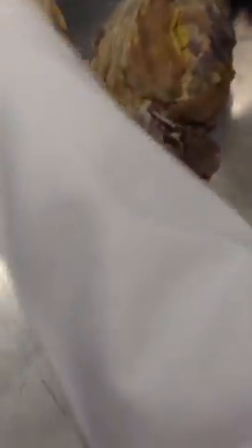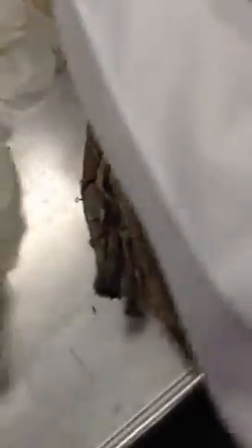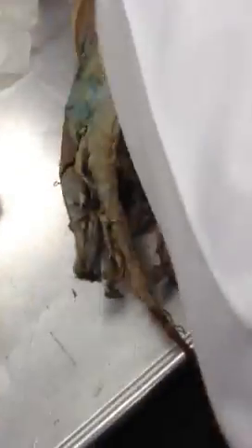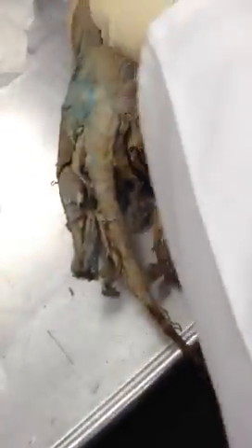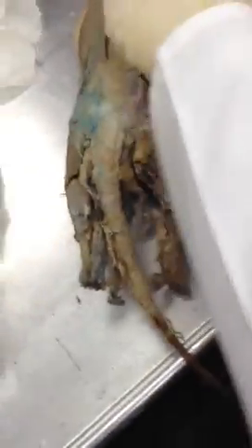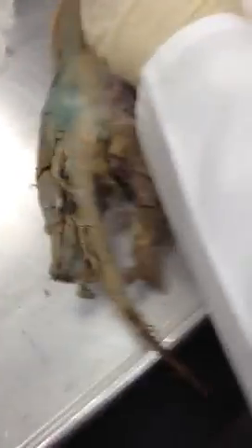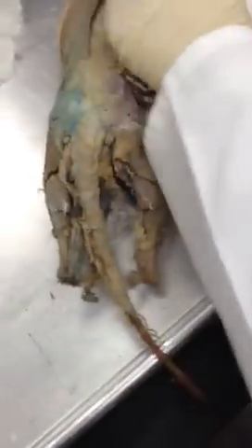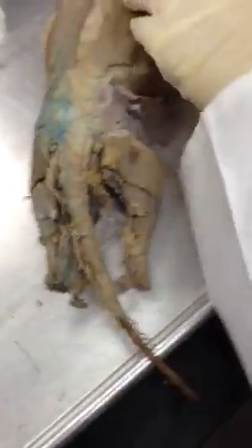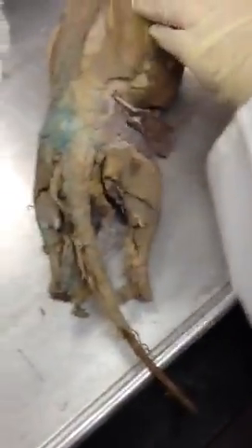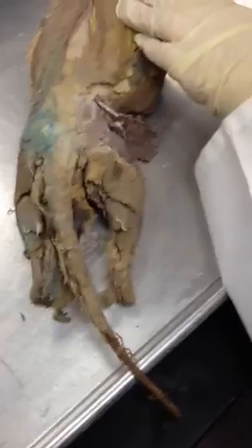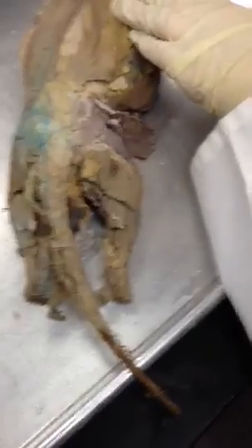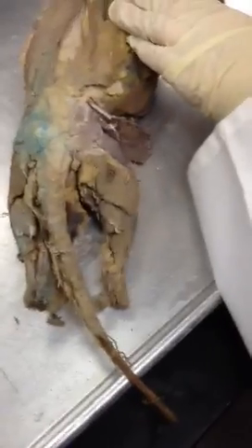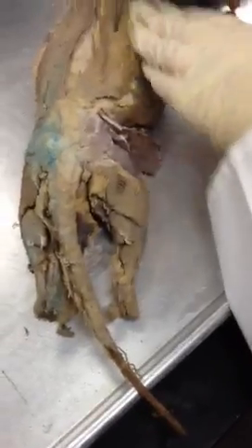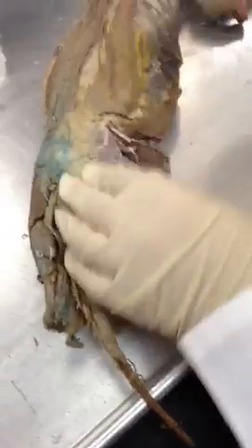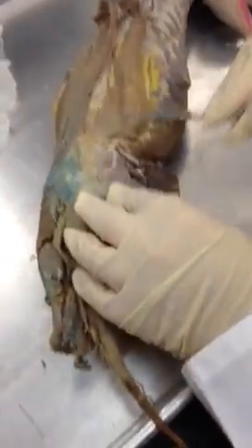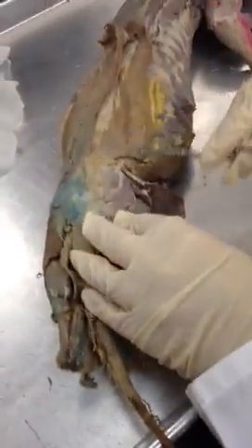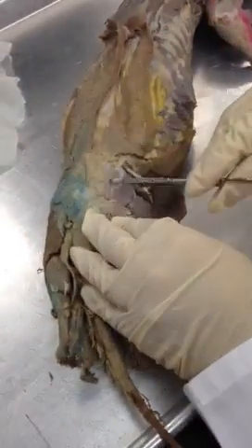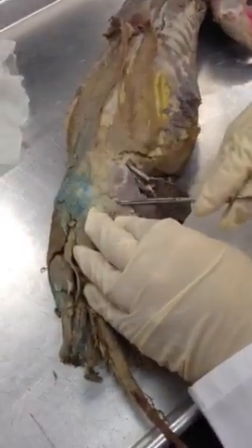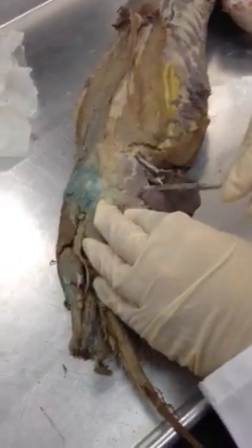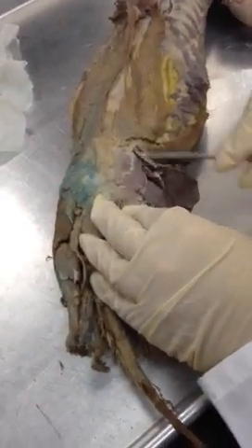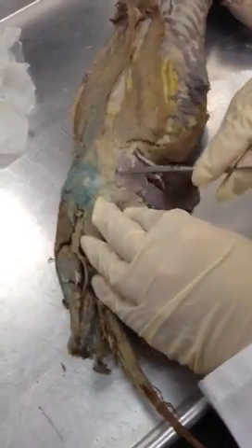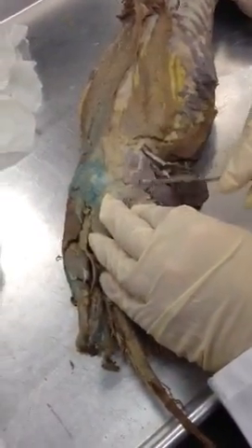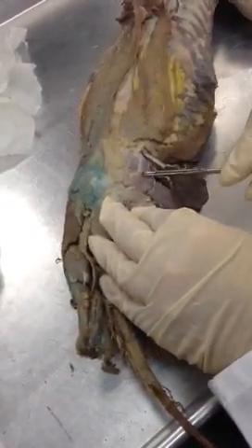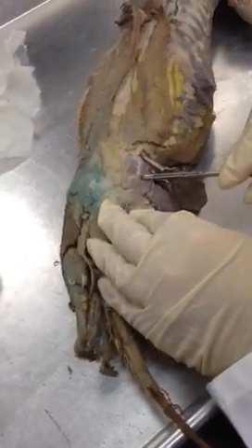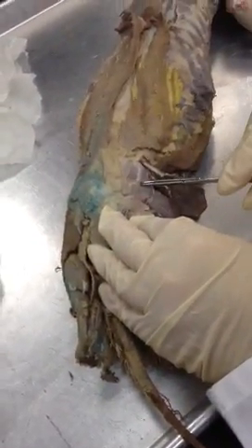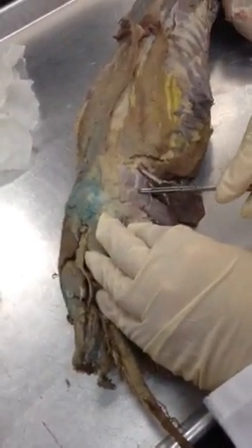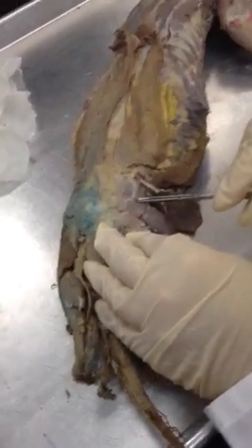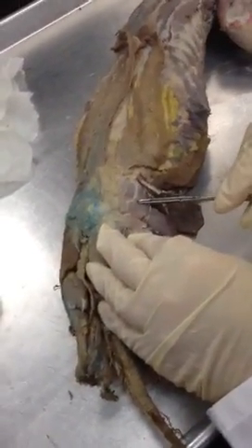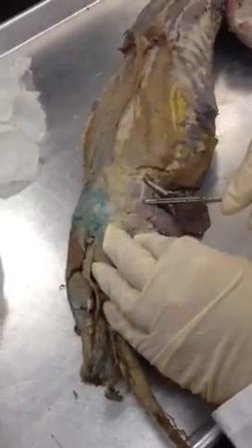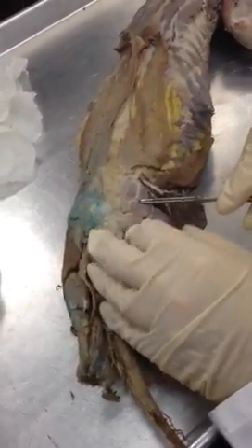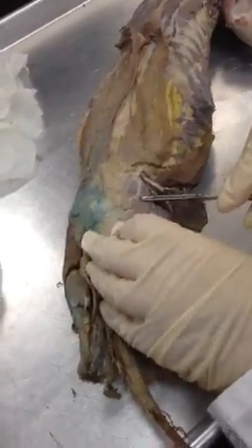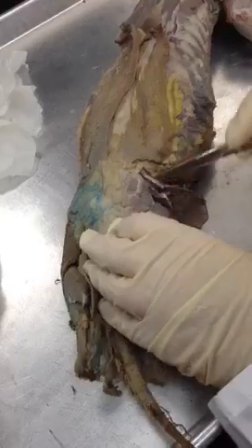On the back, the bacon muscle — cutaneous maximus. Right in here, the little butt — gluteus maximus. Not very maximus at all on this mink.